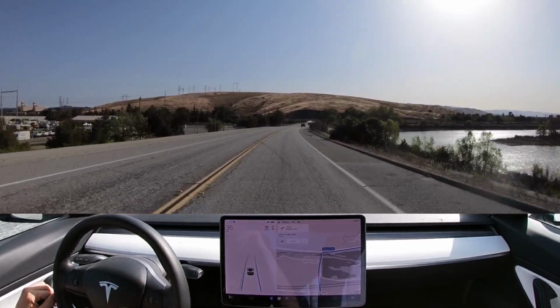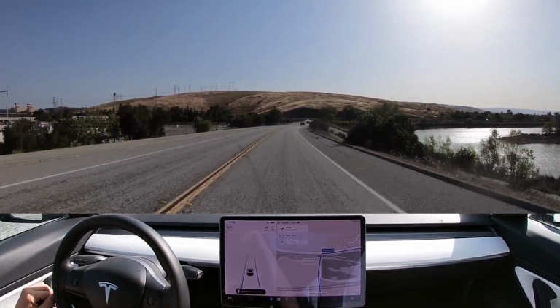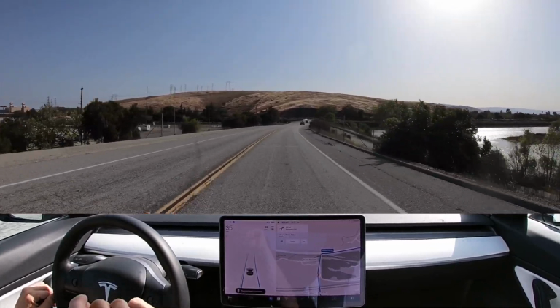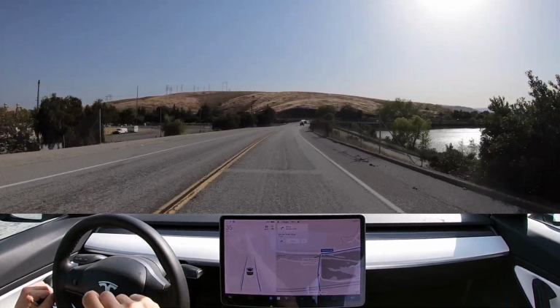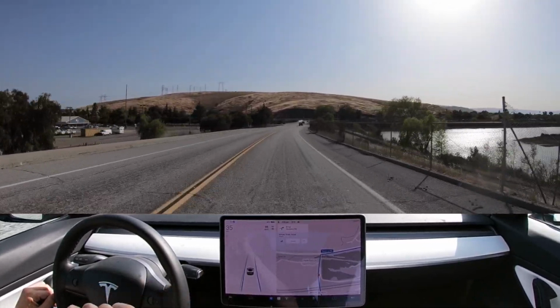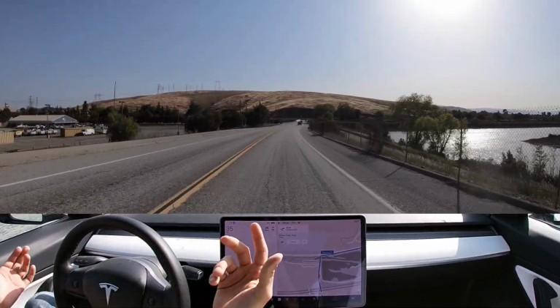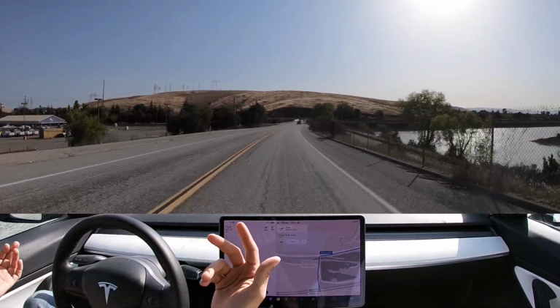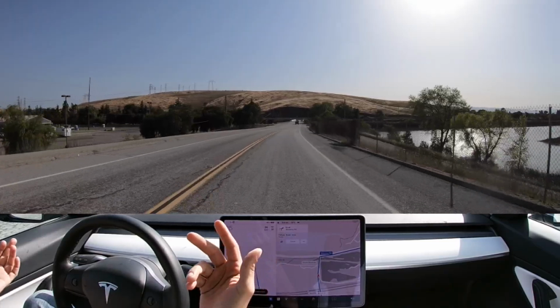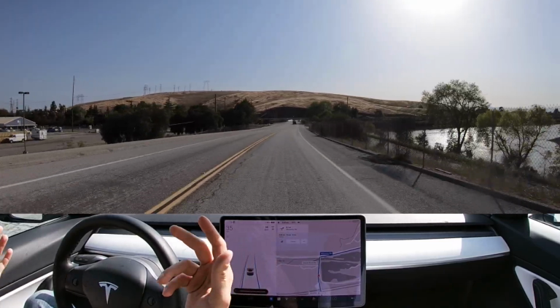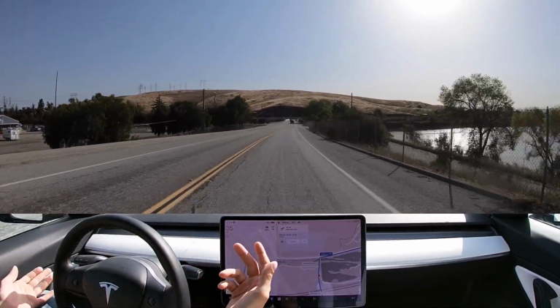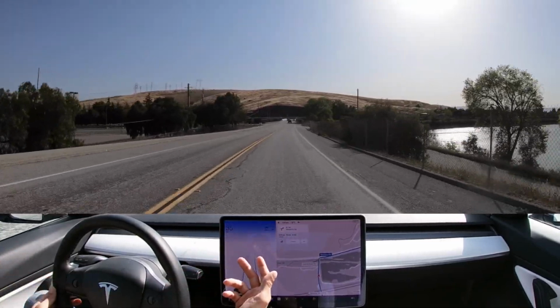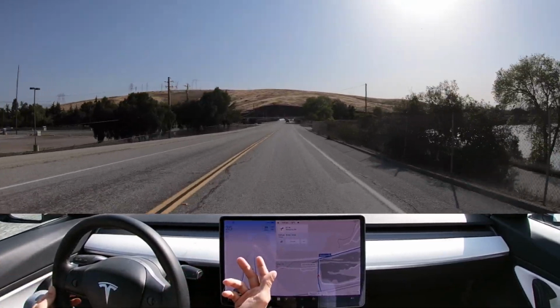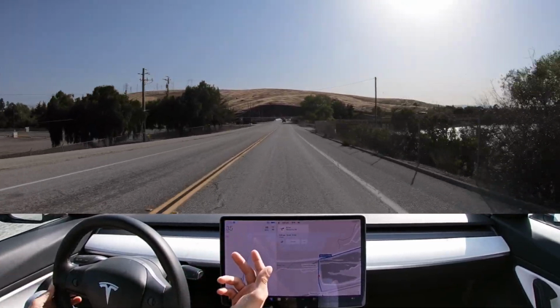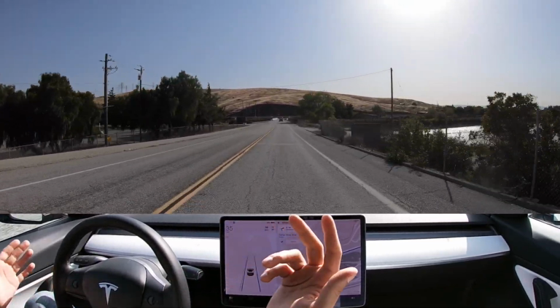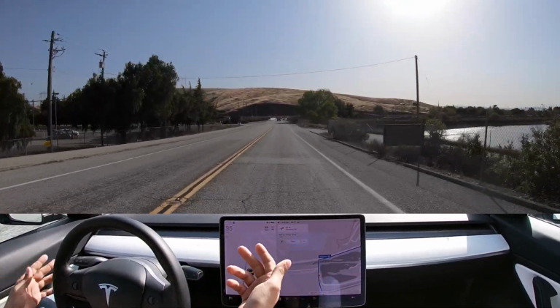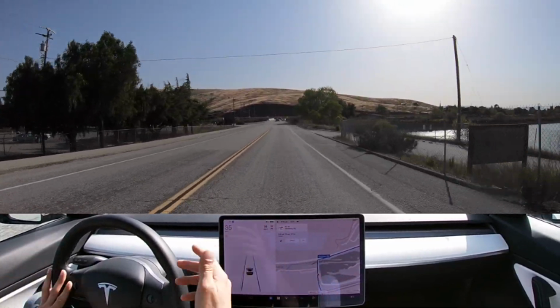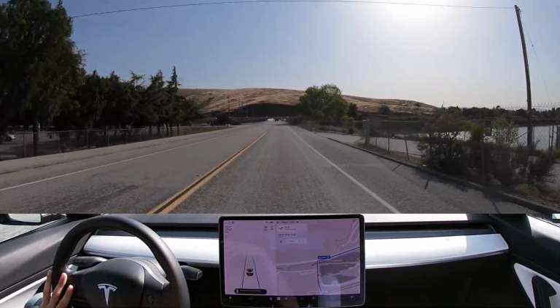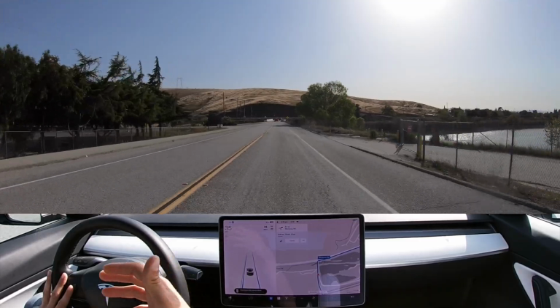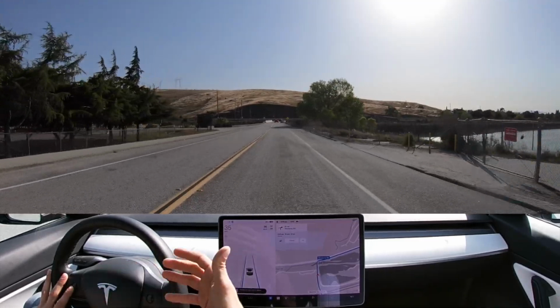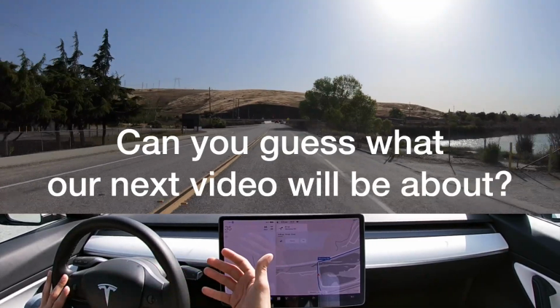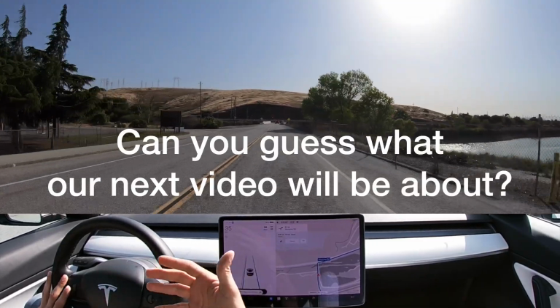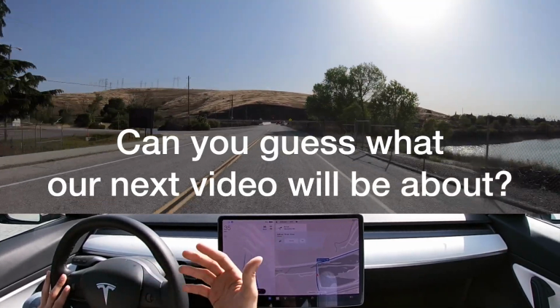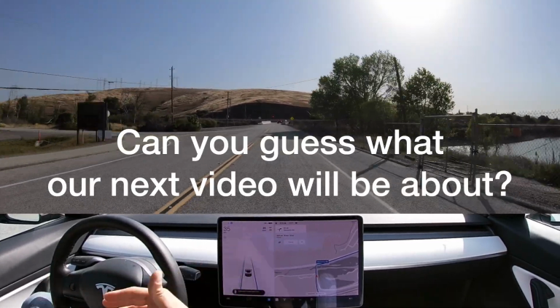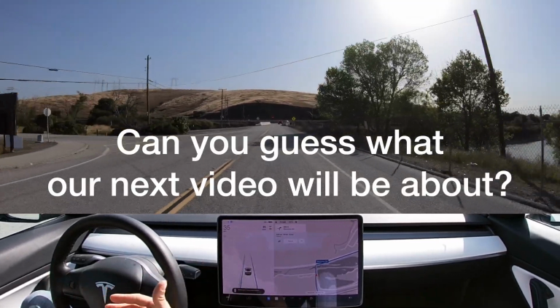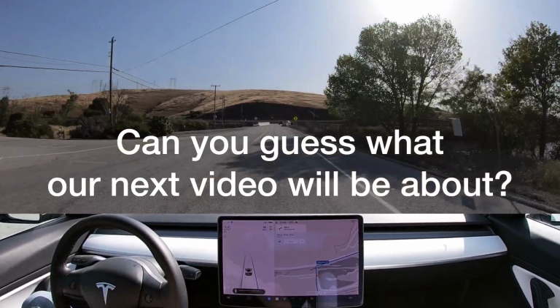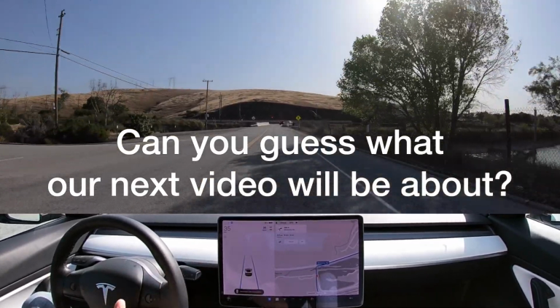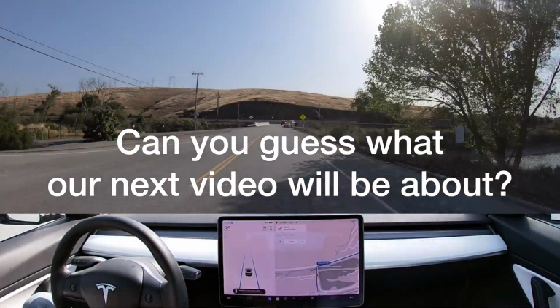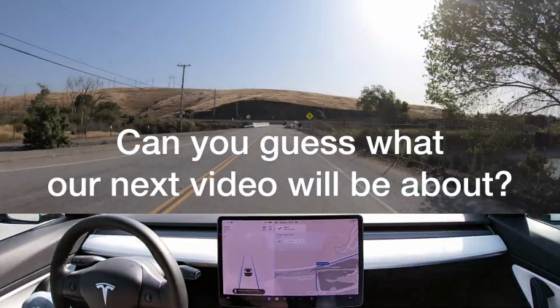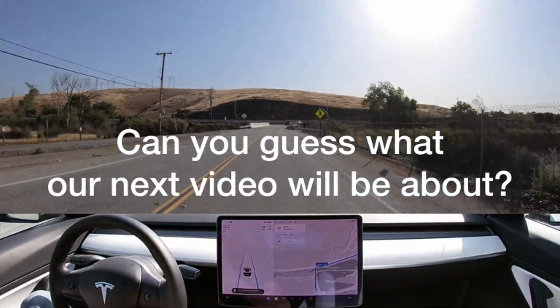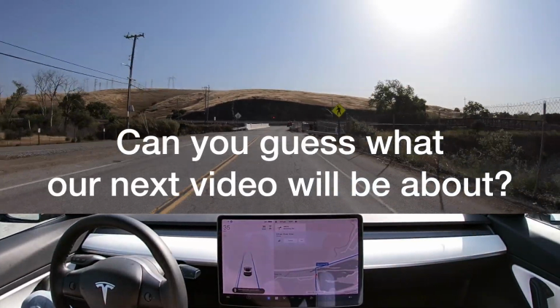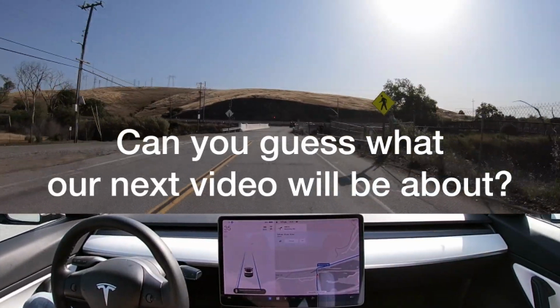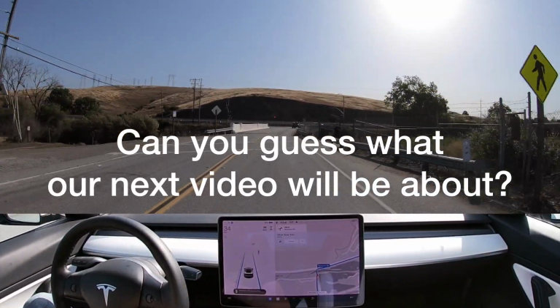Thank you for tuning in to this week's short FSD video. As the system progresses, I'll film longer stretches of this beautiful road. As you saw, it did not perform the best, and that was only the last of the bottom section of this road. However, in the meantime, check out the sneak peek of our next video. Feel free to subscribe so you don't miss out when it drops.